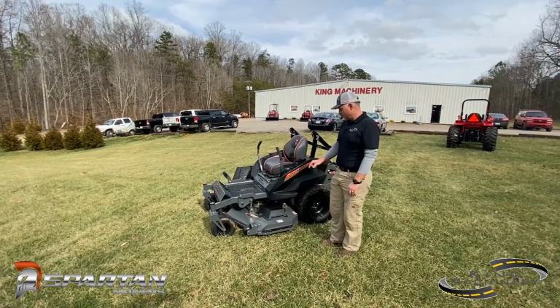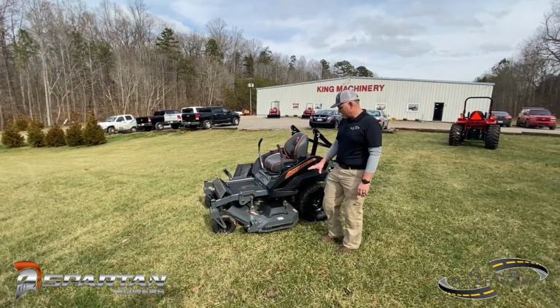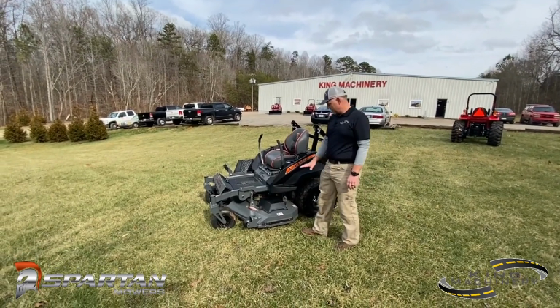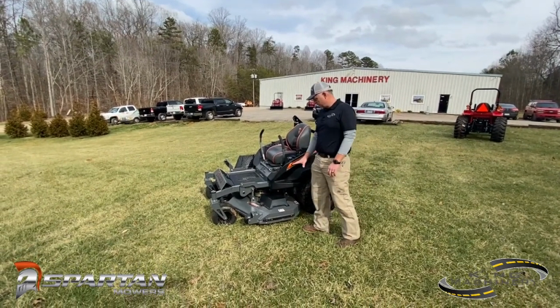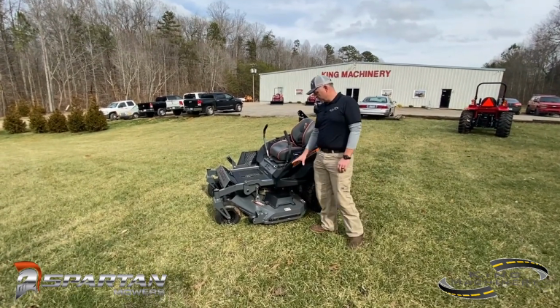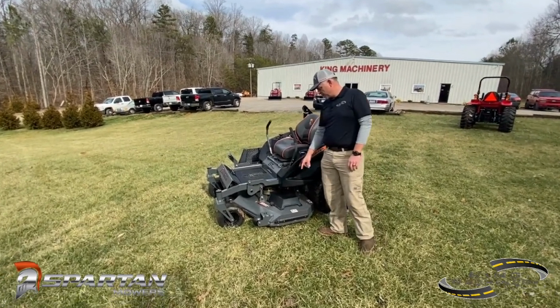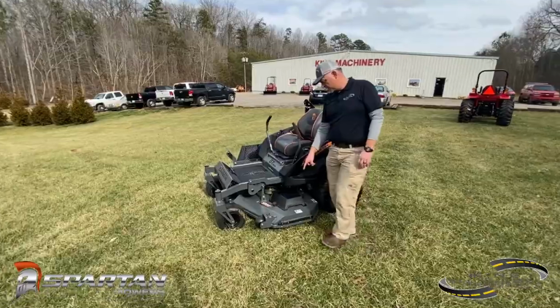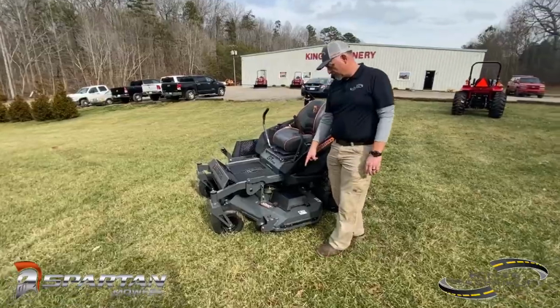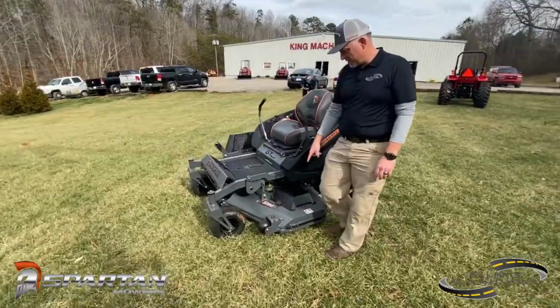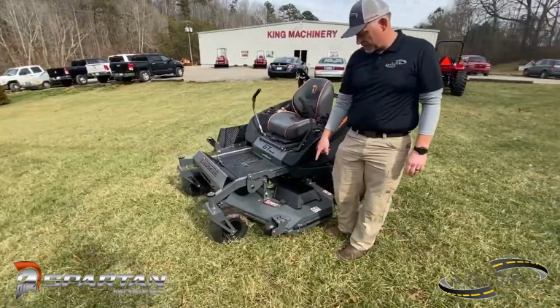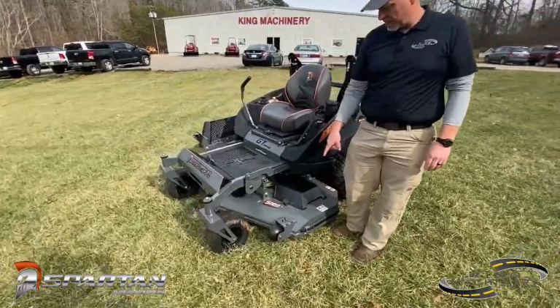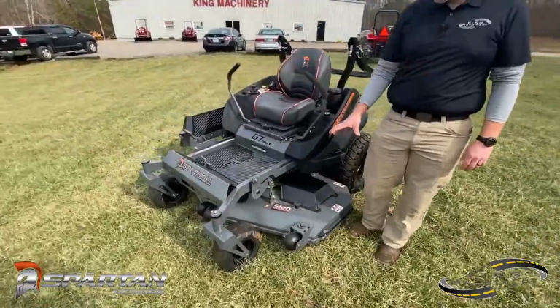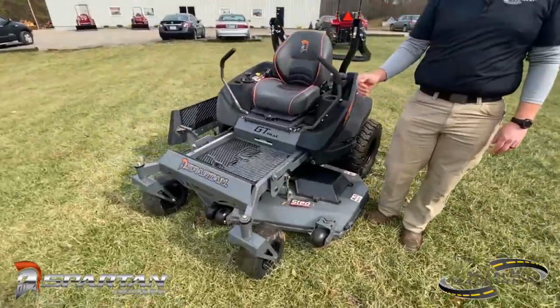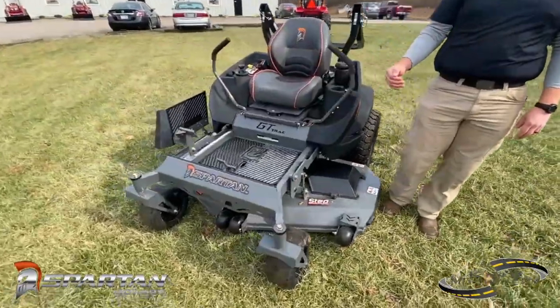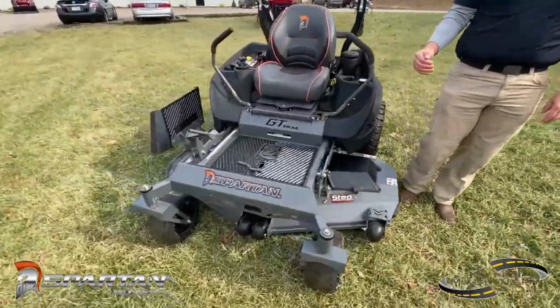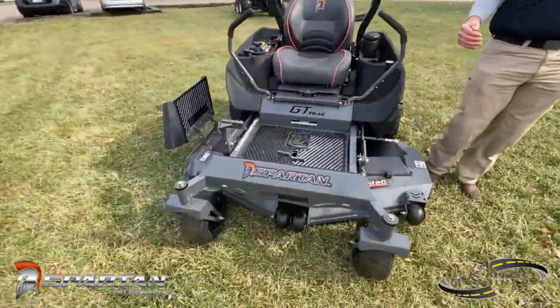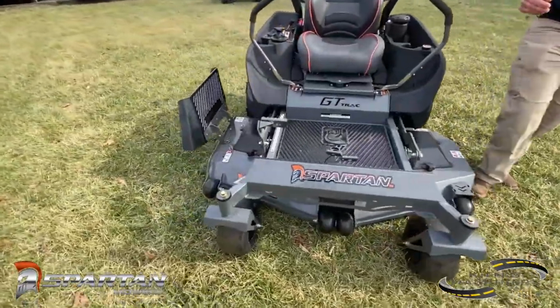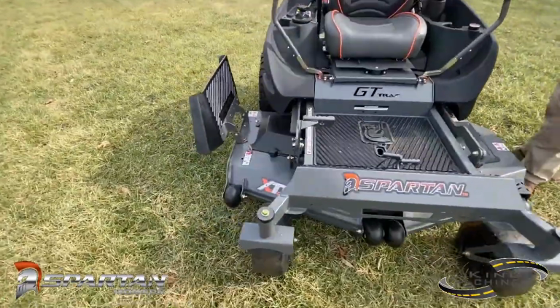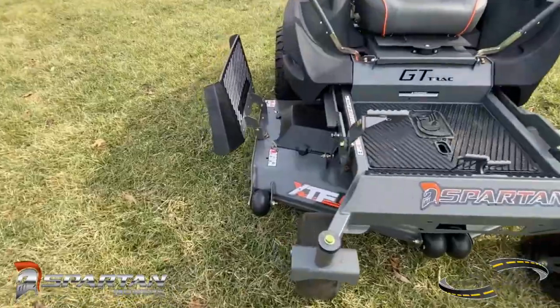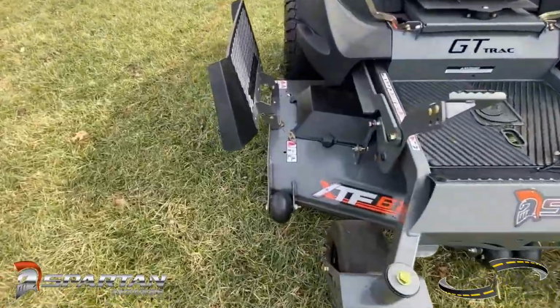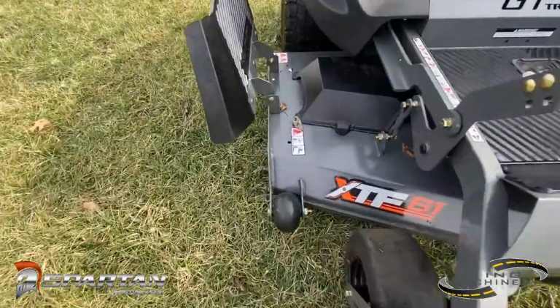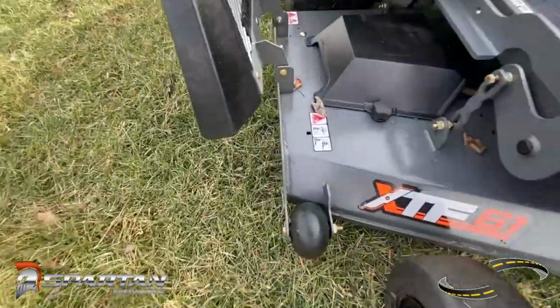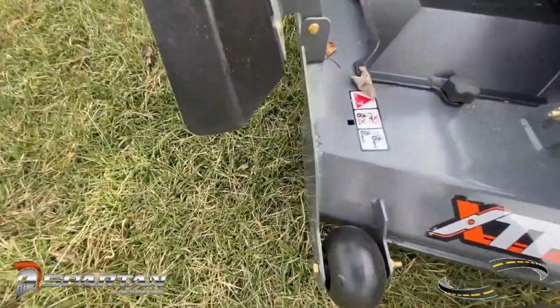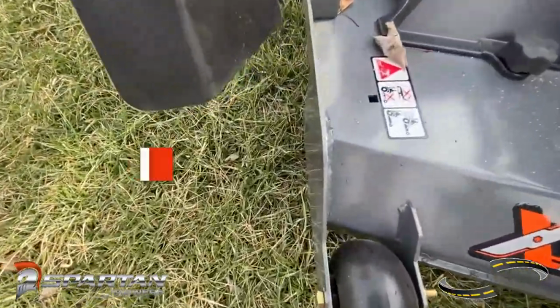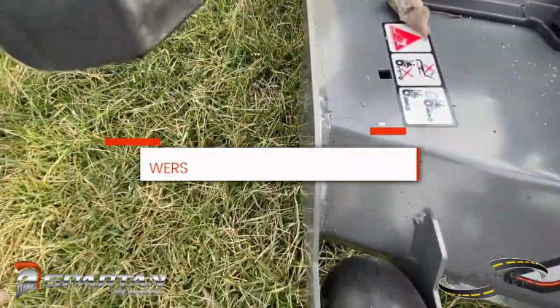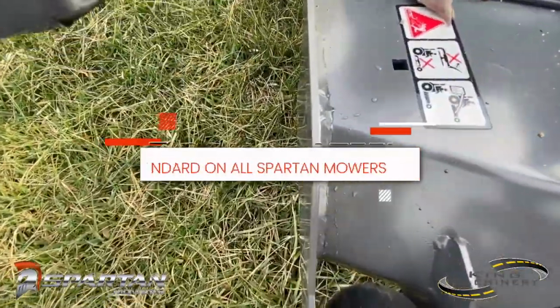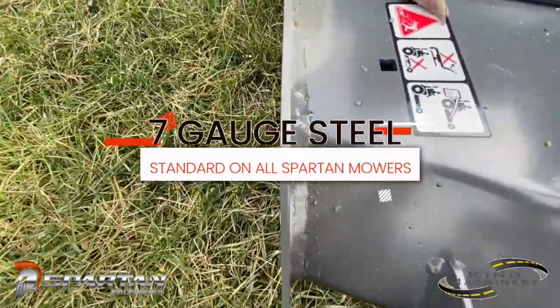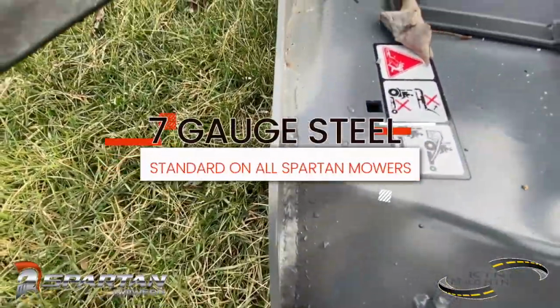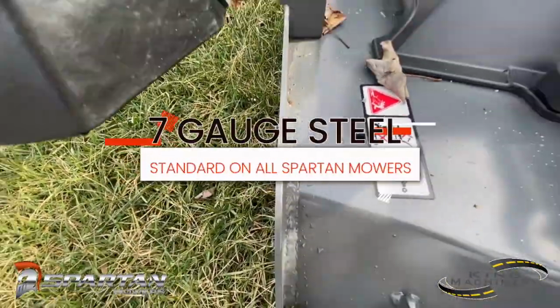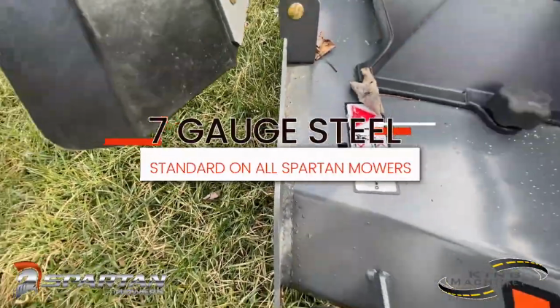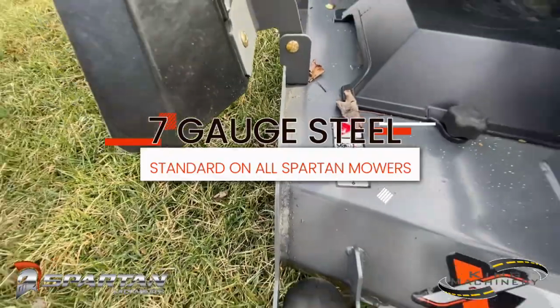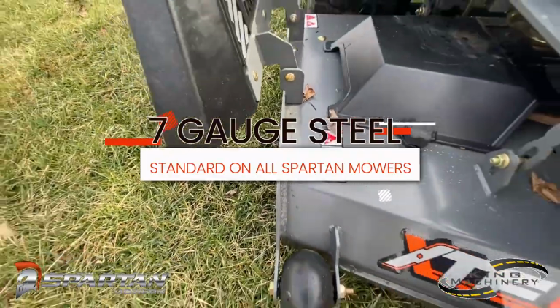One thing that sticks out first and foremost is the seven gauge steel deck. That's going to be on every Spartan mower — even the introductory RZ-C — they're all going to have a seven gauge steel deck.